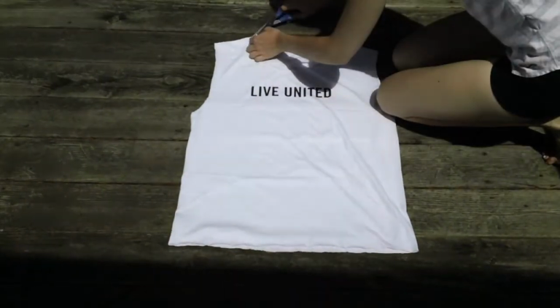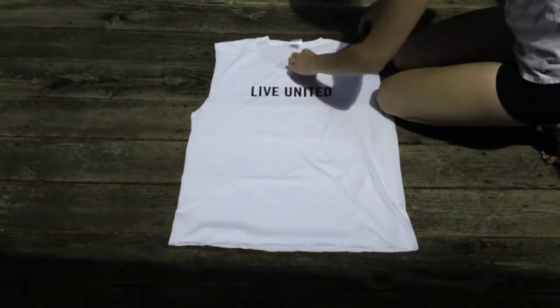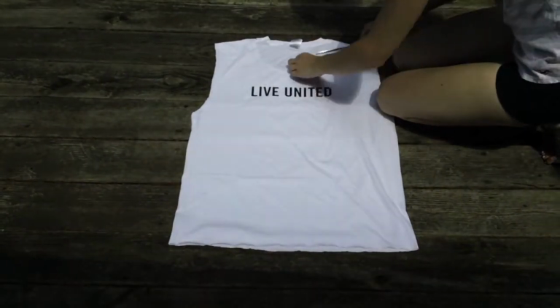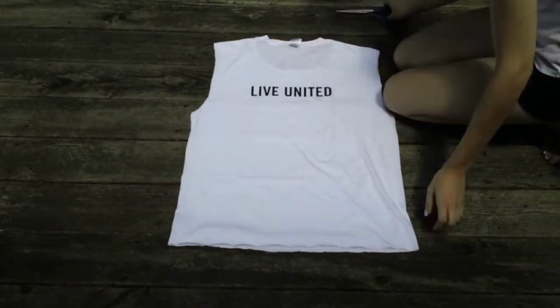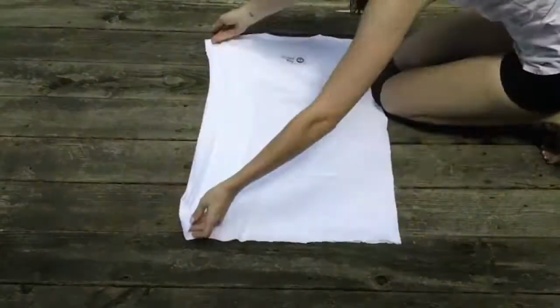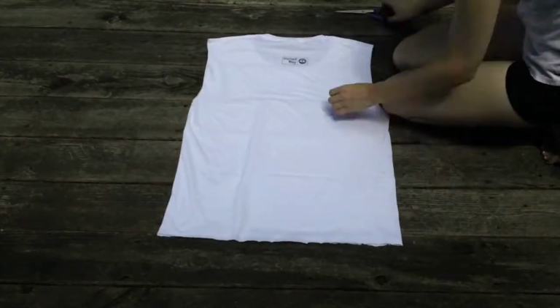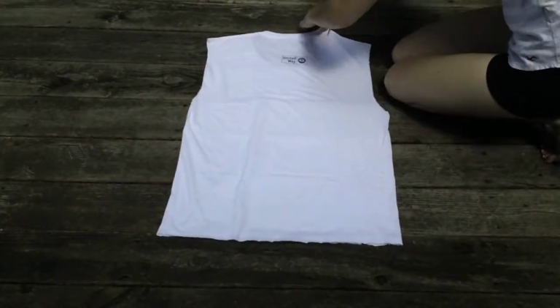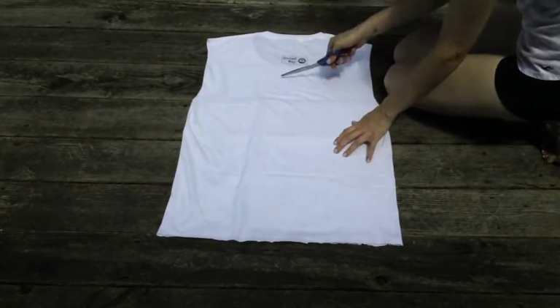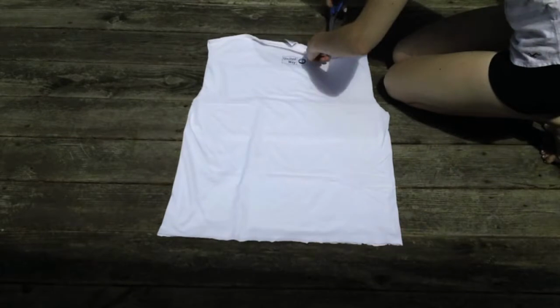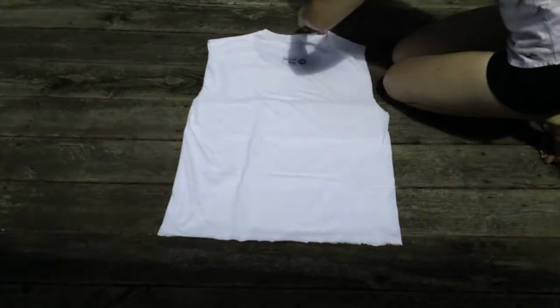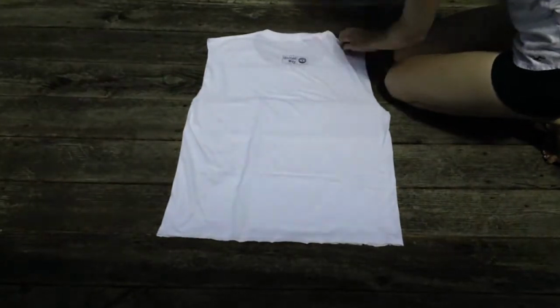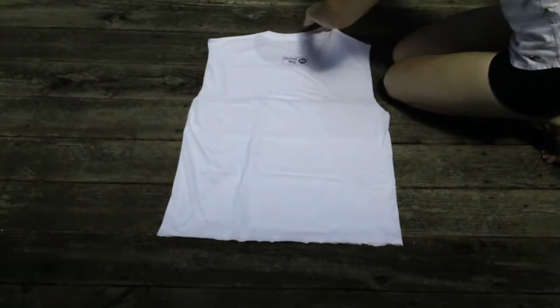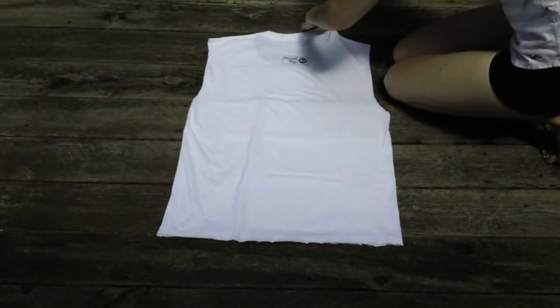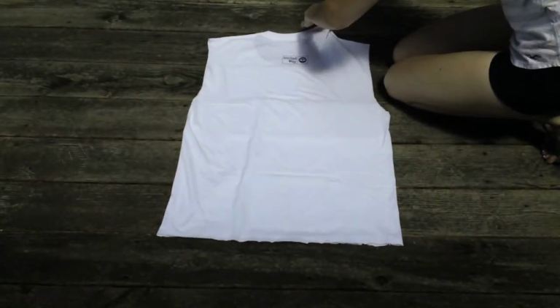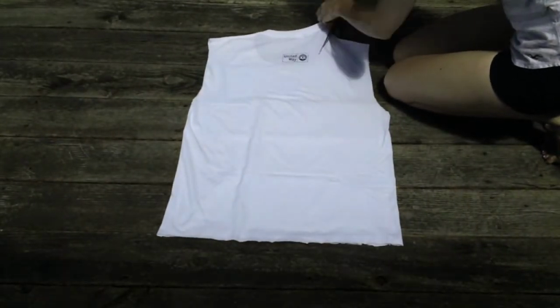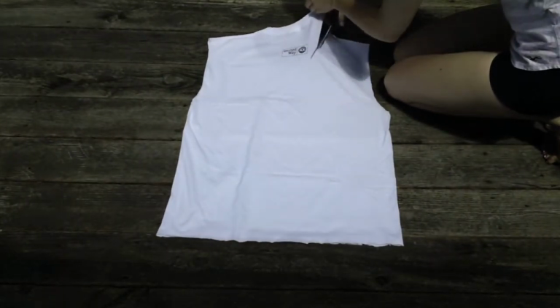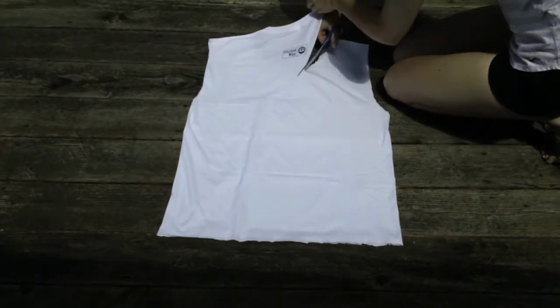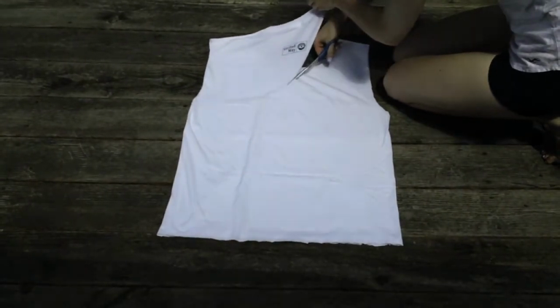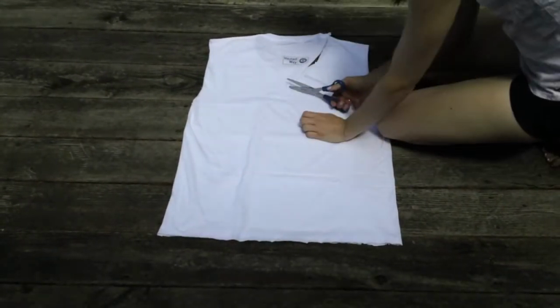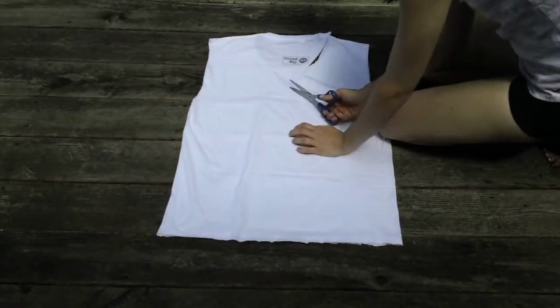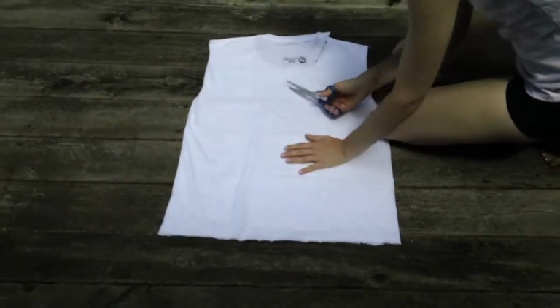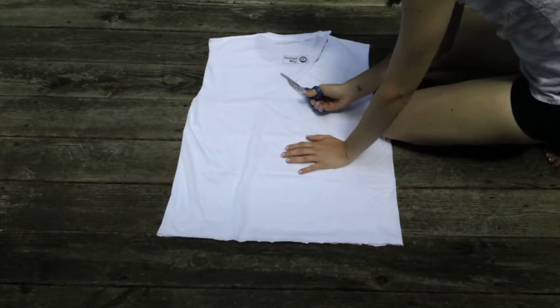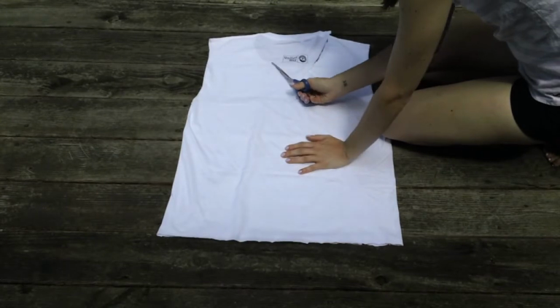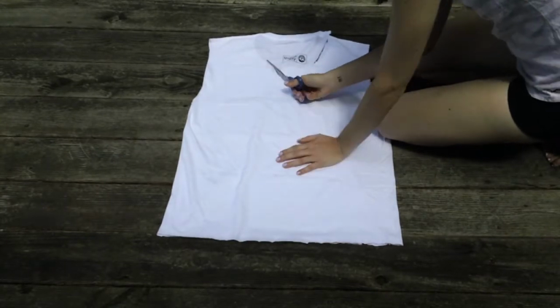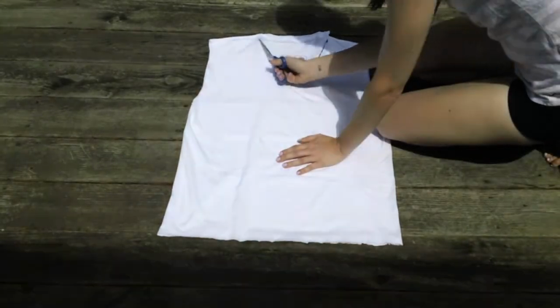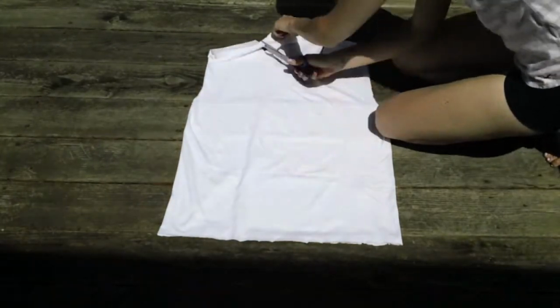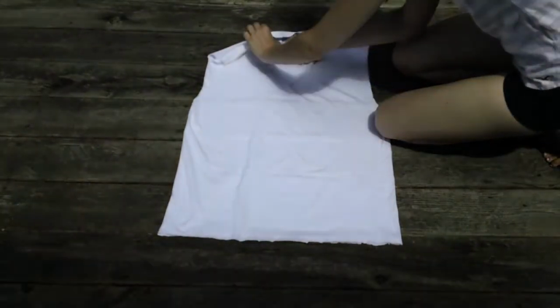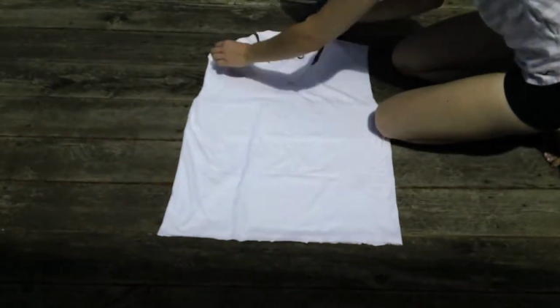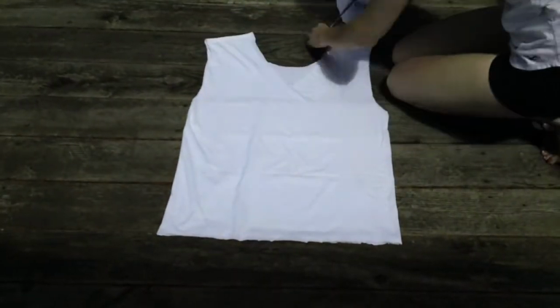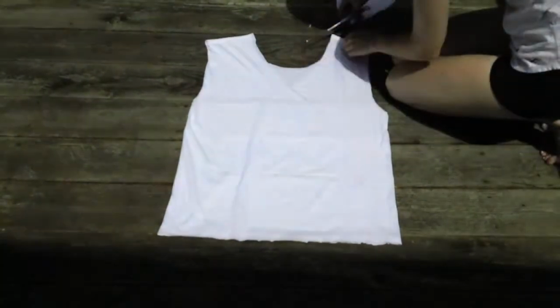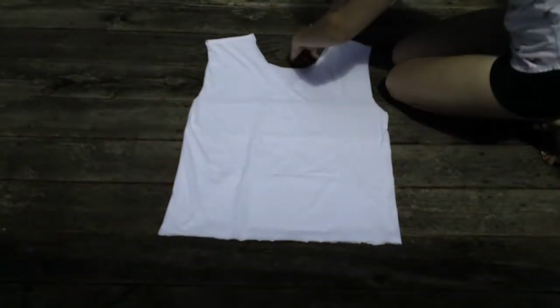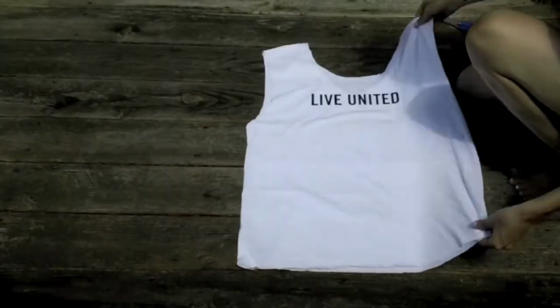Next you'll flip your shirt over and you'll want to cut a nice deep V. This will give you that racerback, and you can adjust this too — if you want to show more back, you can cut the V a little bit deeper.